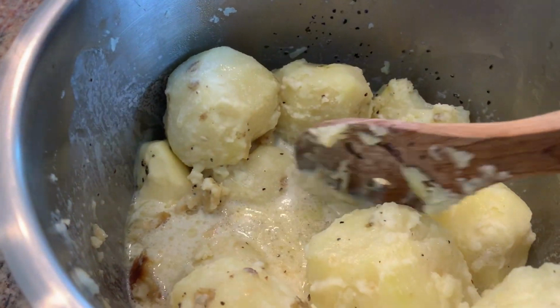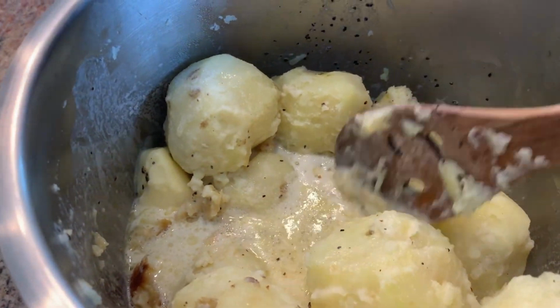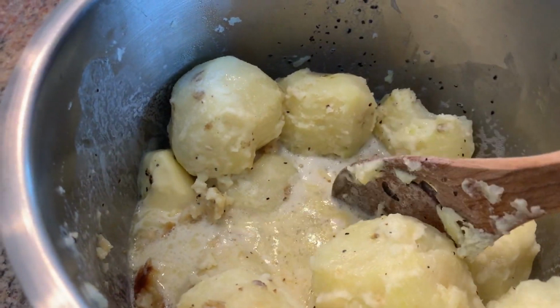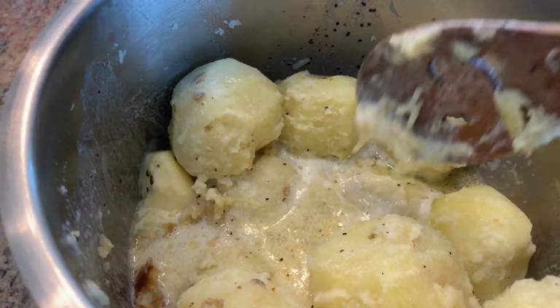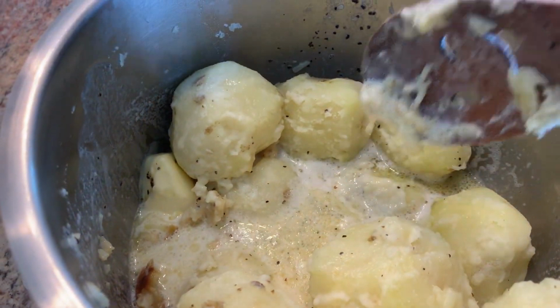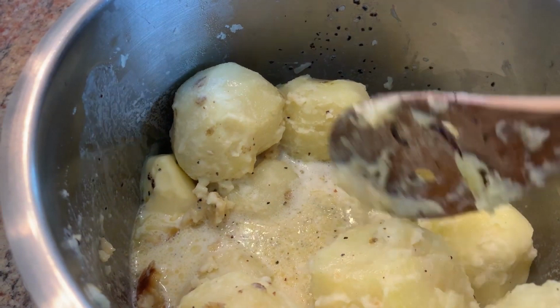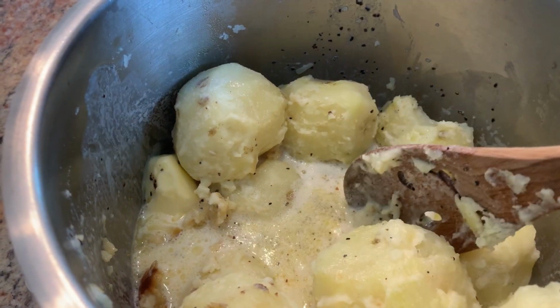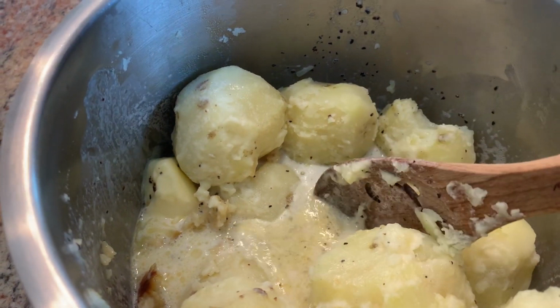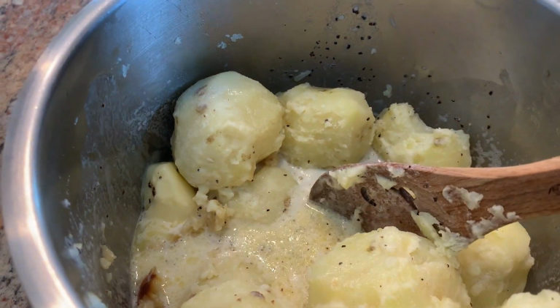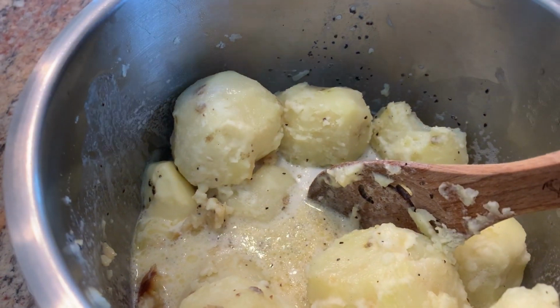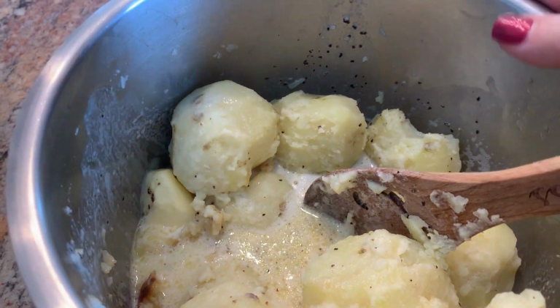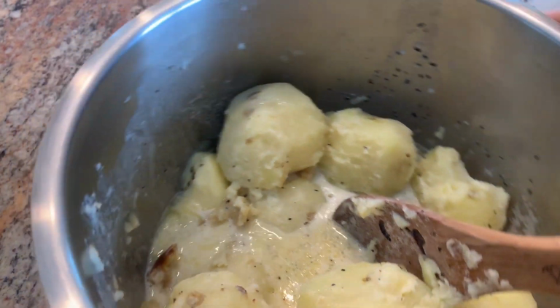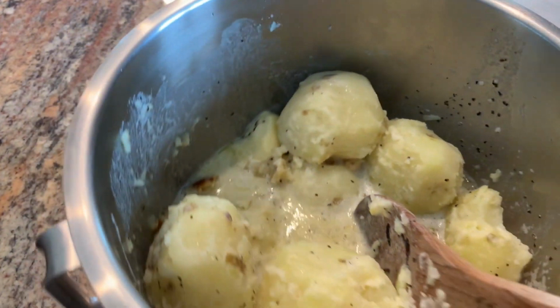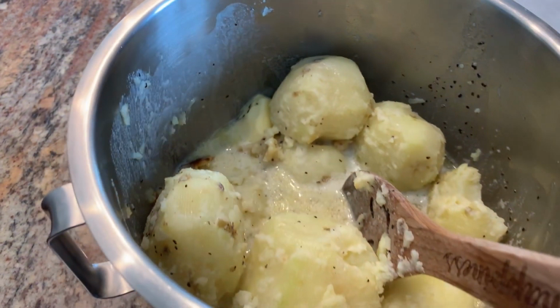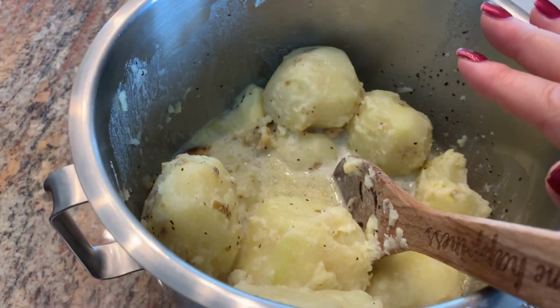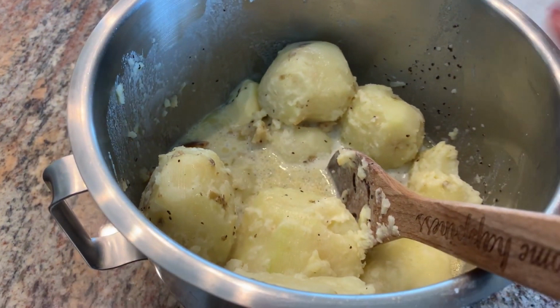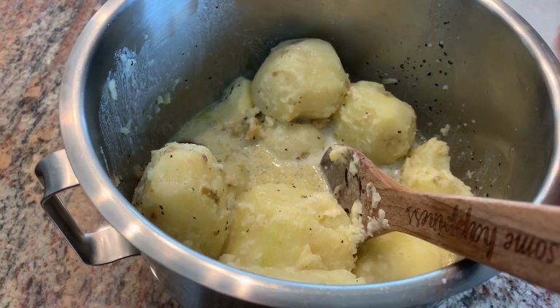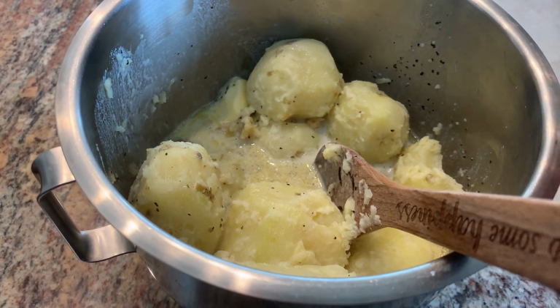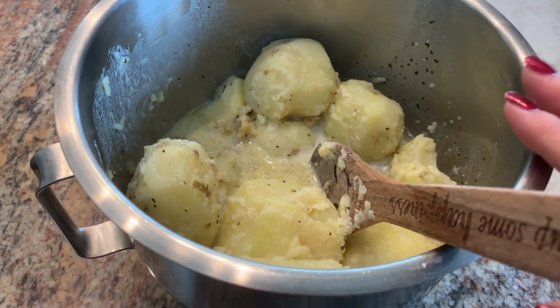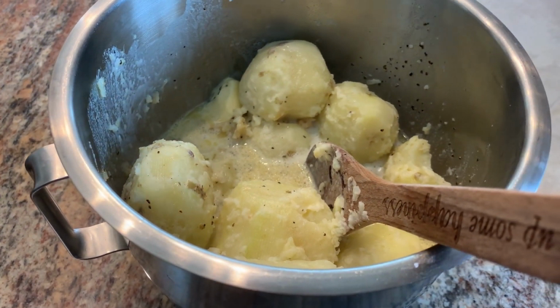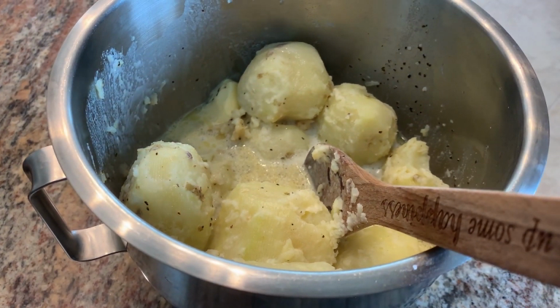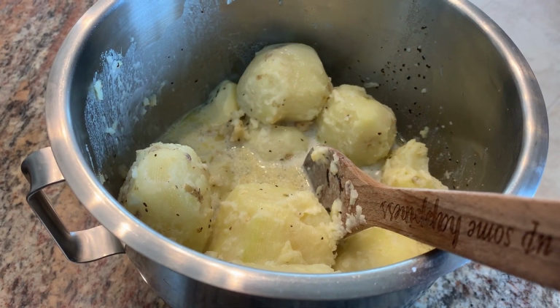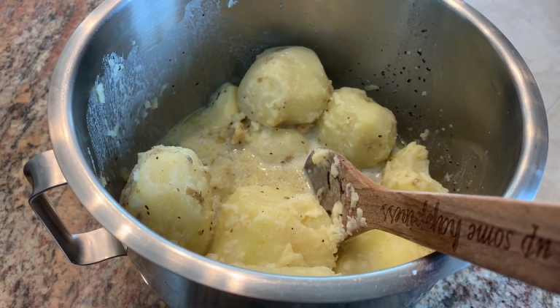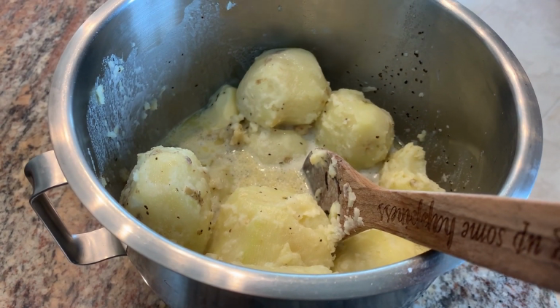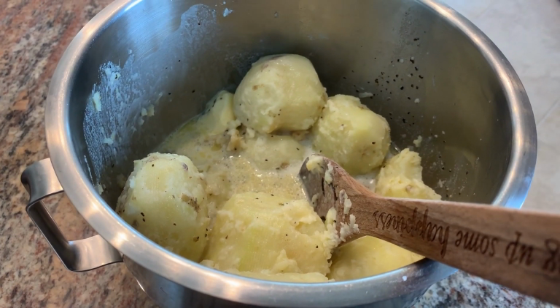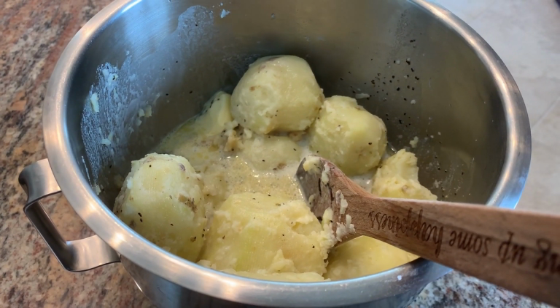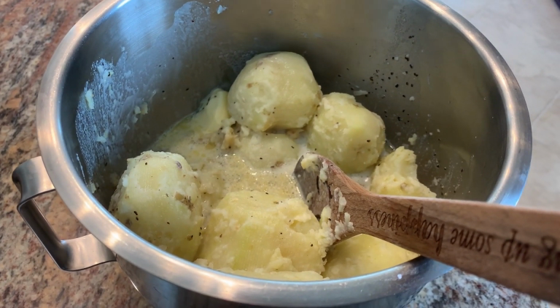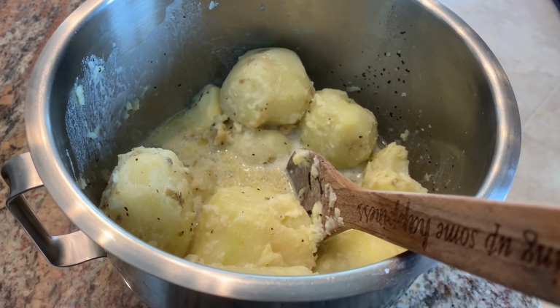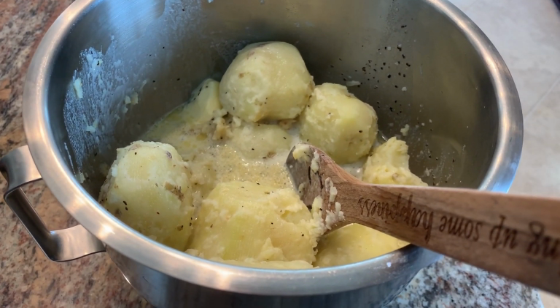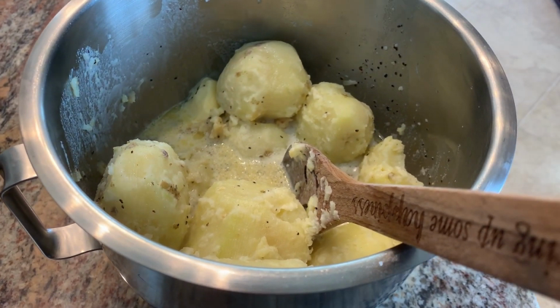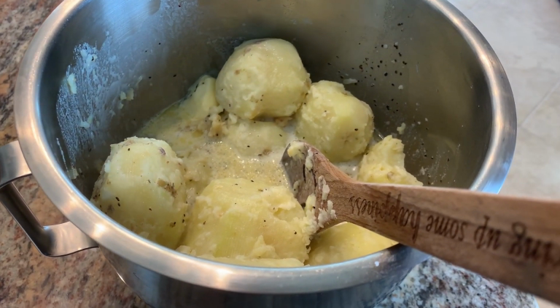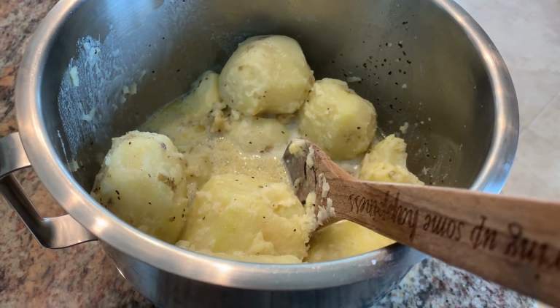I added four tablespoons of butter, salt and pepper, and a little bit of cream. I'm going to go ahead and mash up these potatoes. These roasted garlic mashed potatoes are so good.